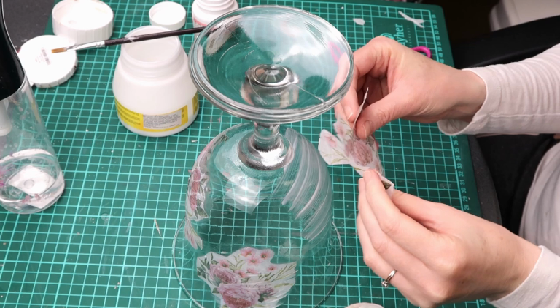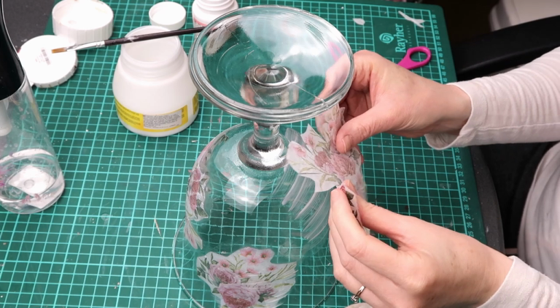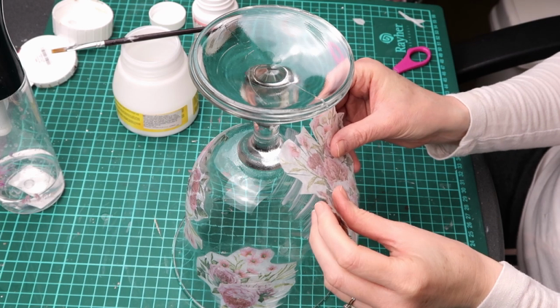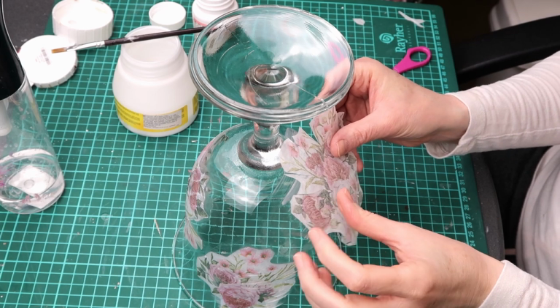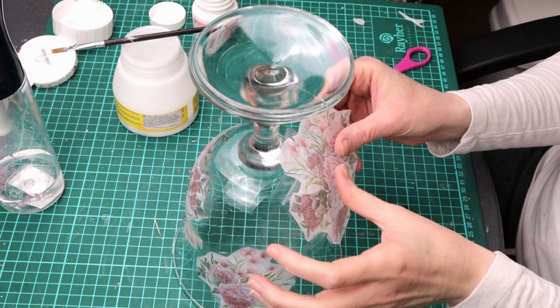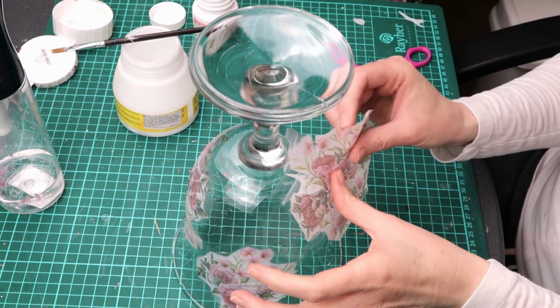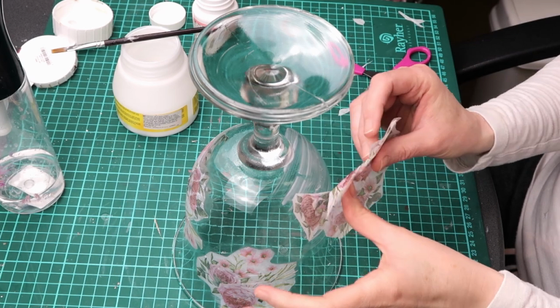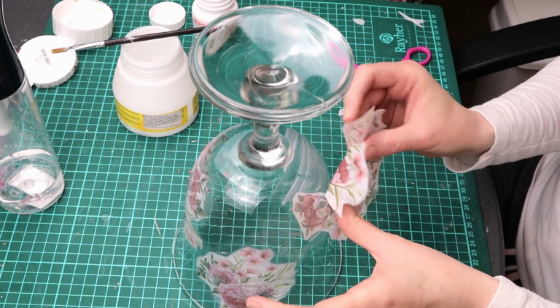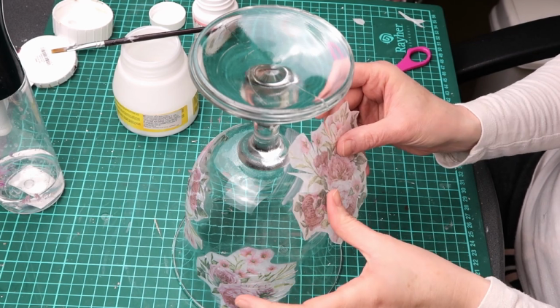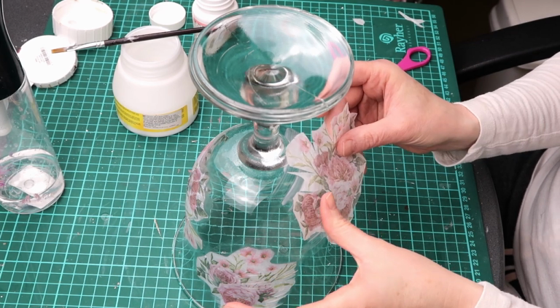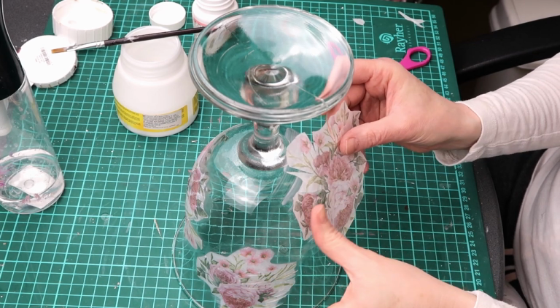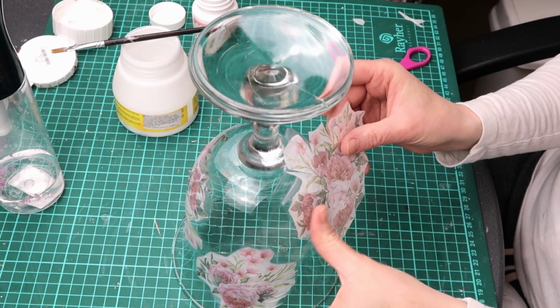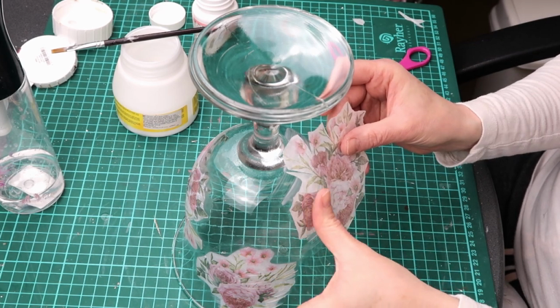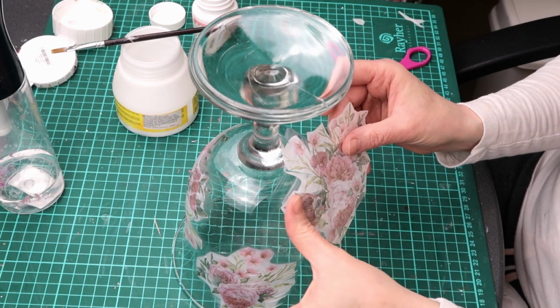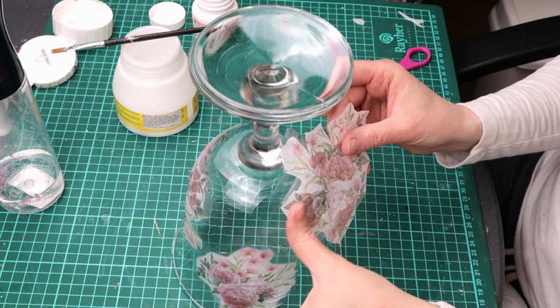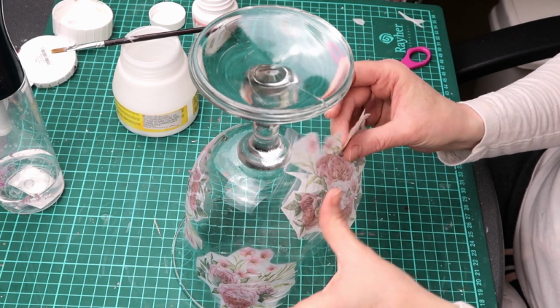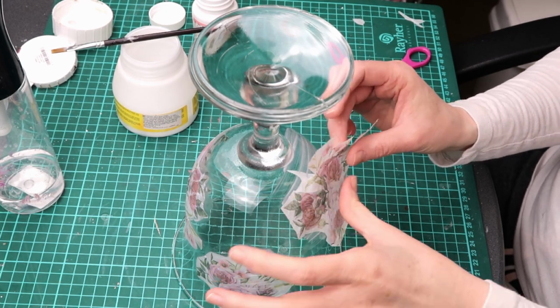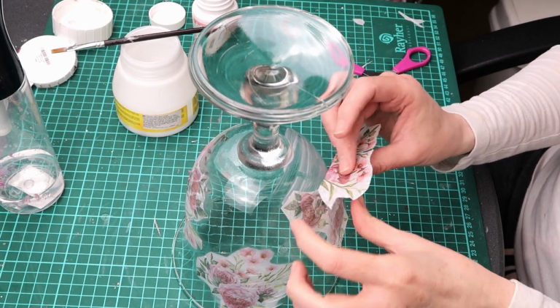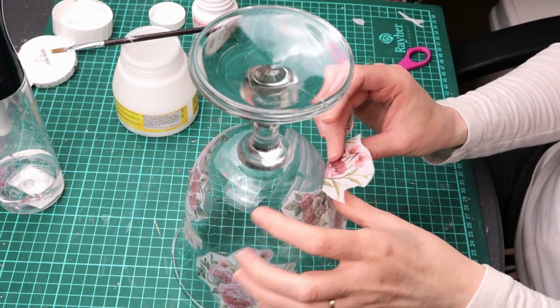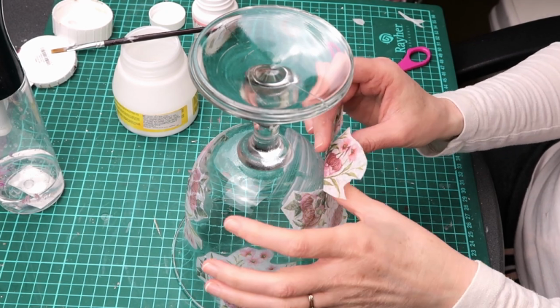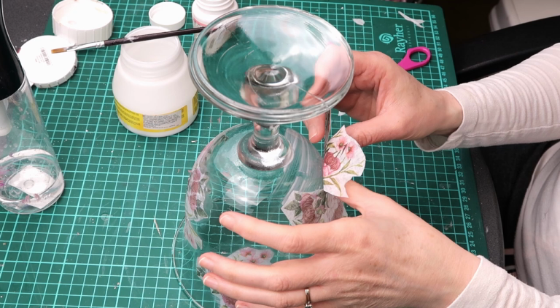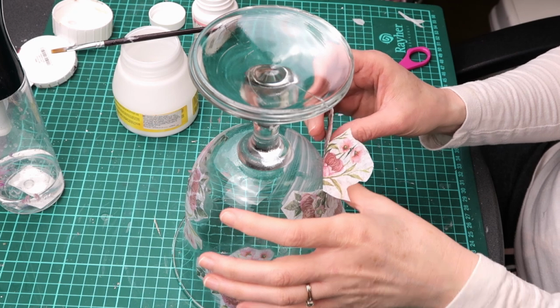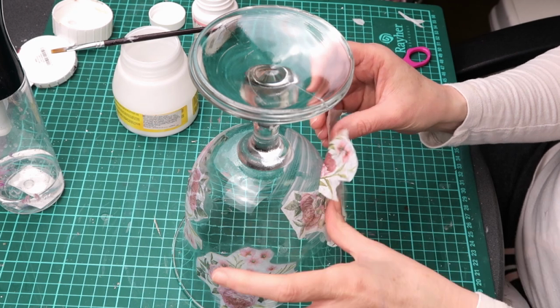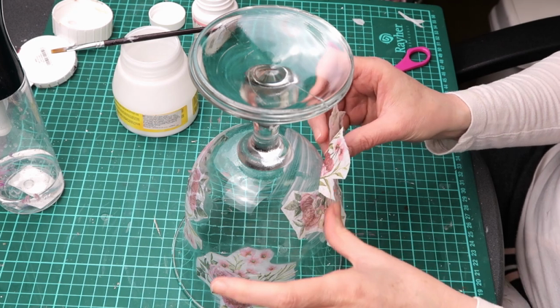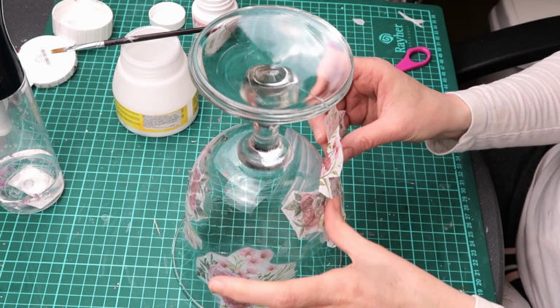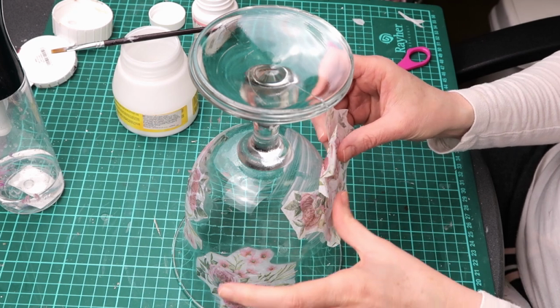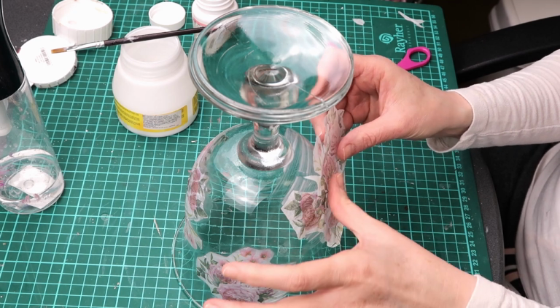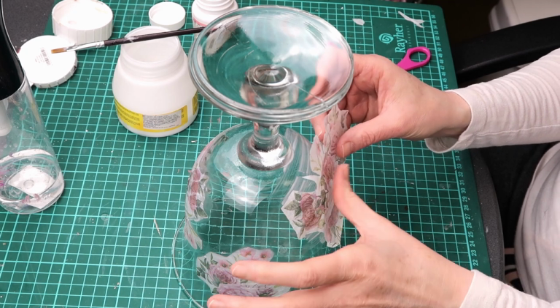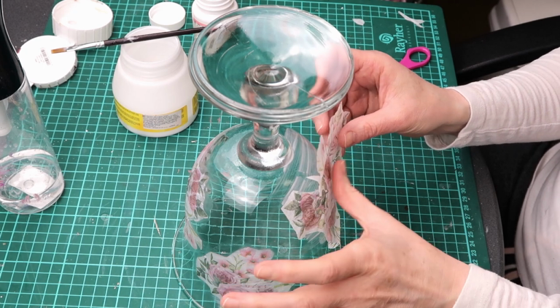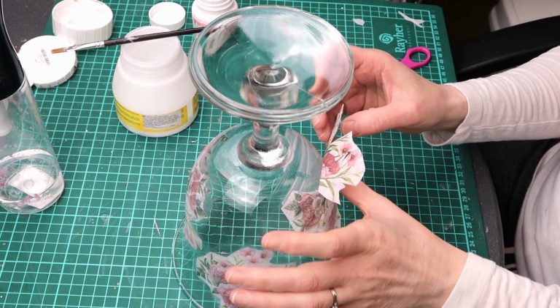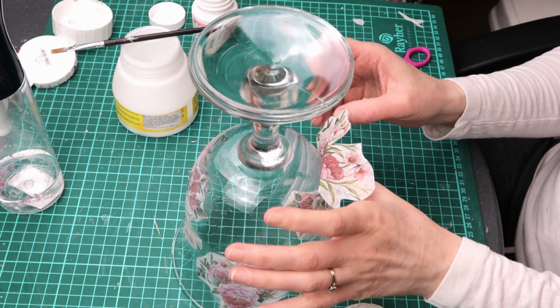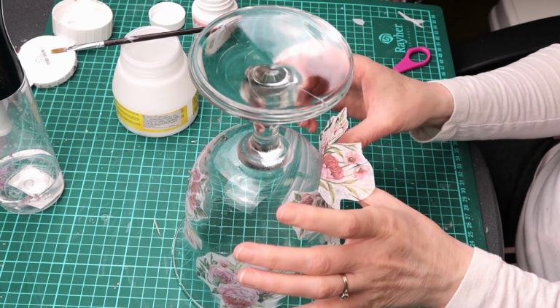This is another design that is on a very curved surface on the lower part of the glass. I make several cuts to minimize wrinkles.